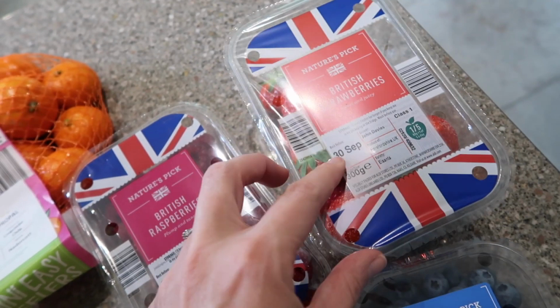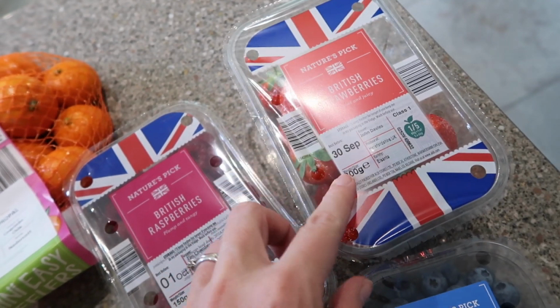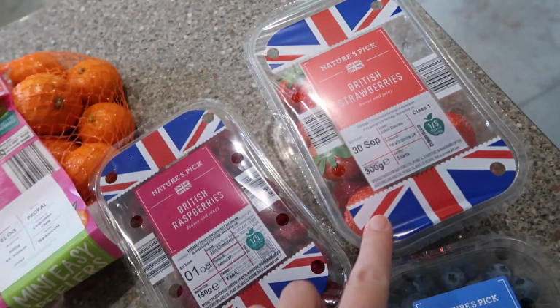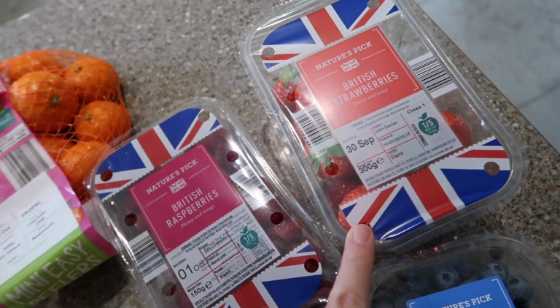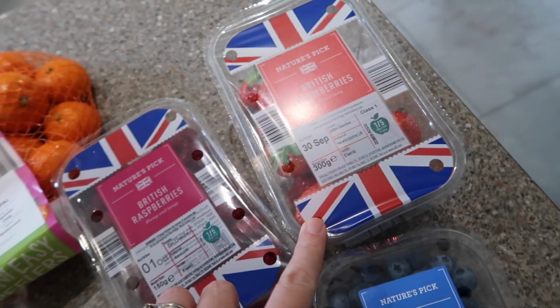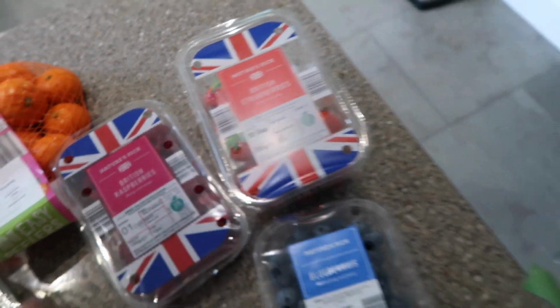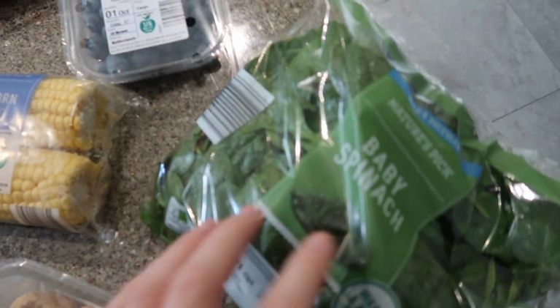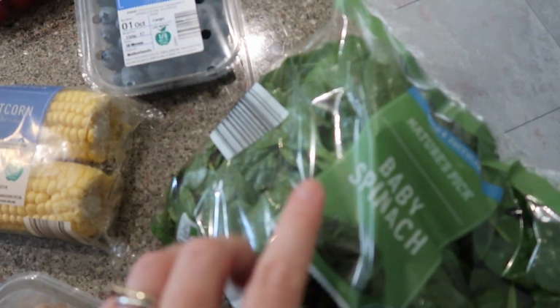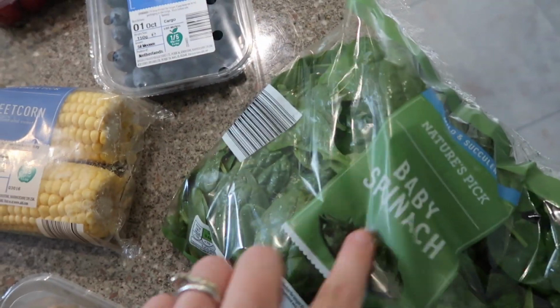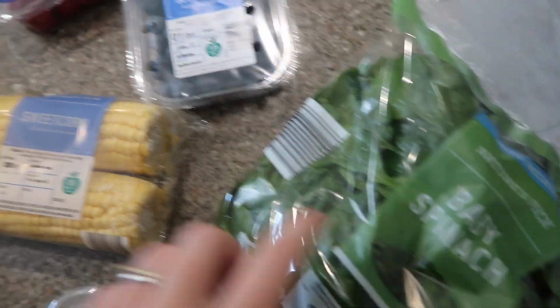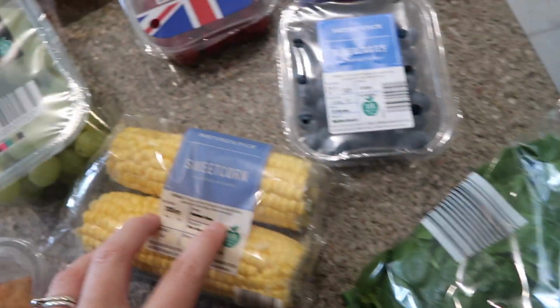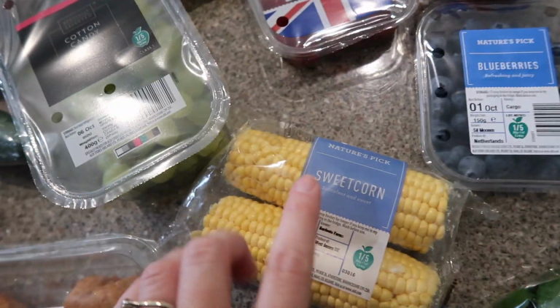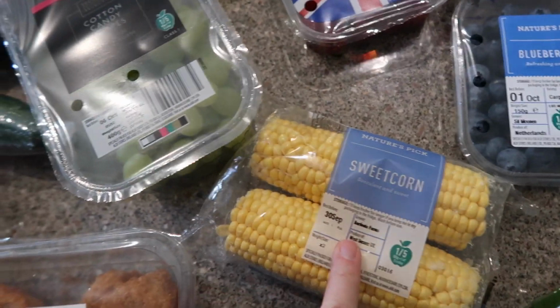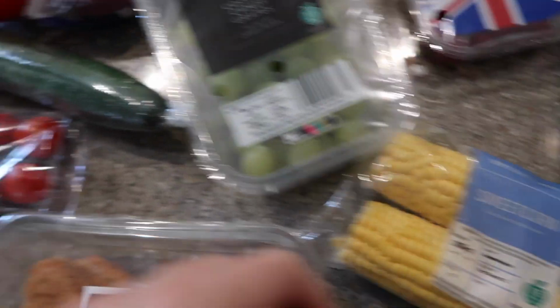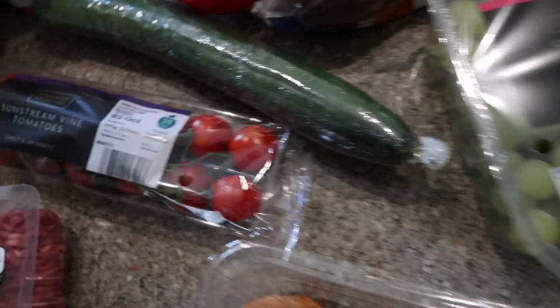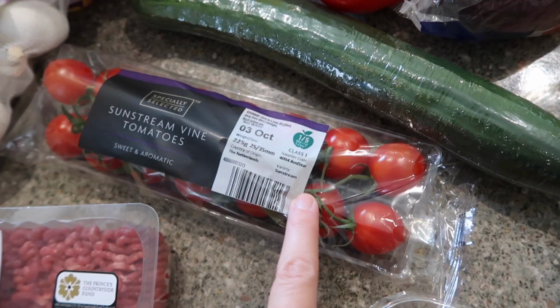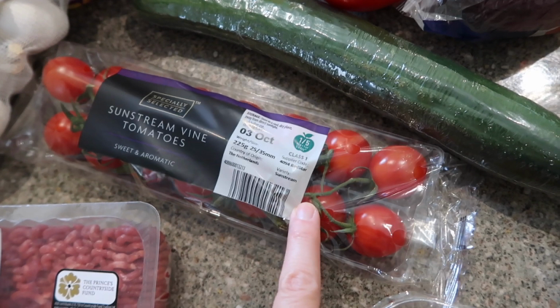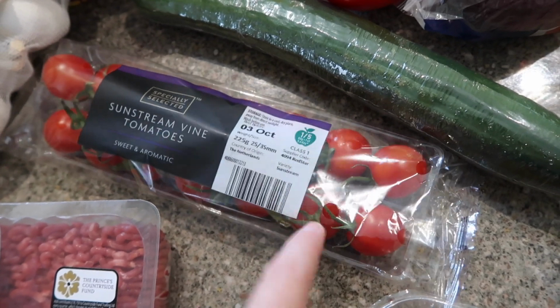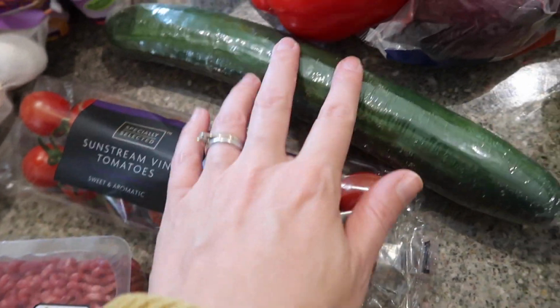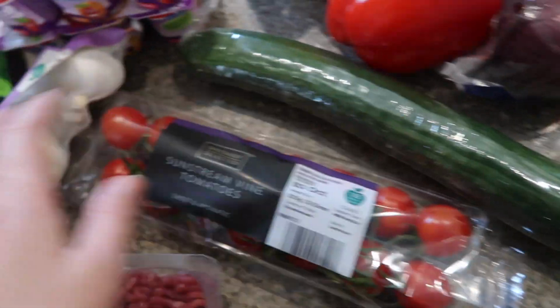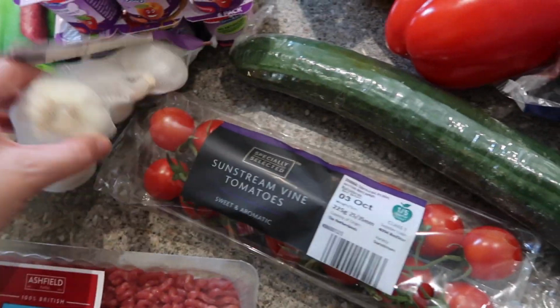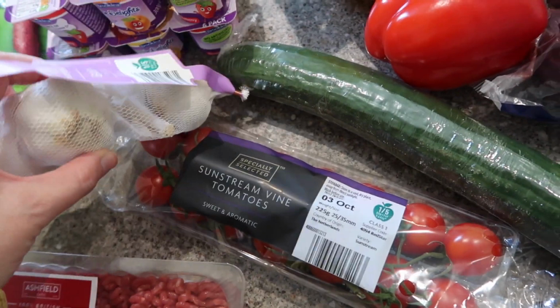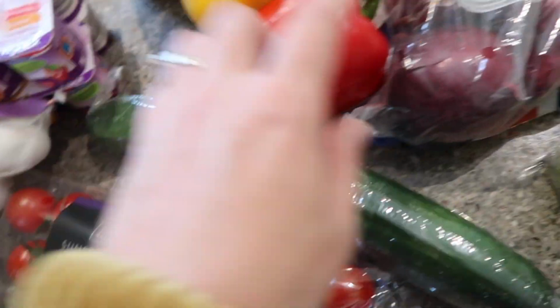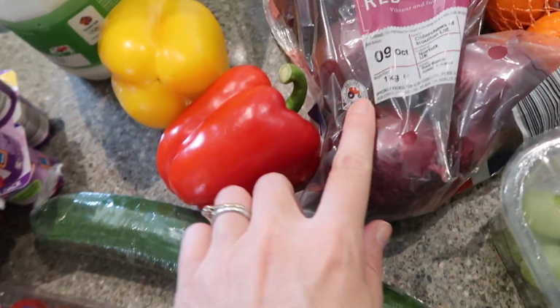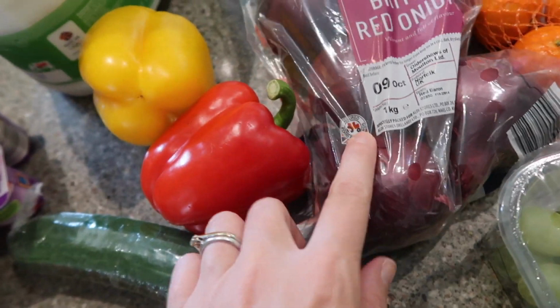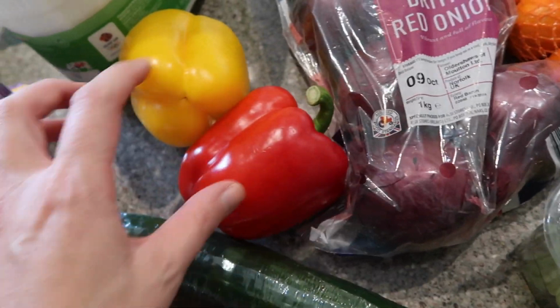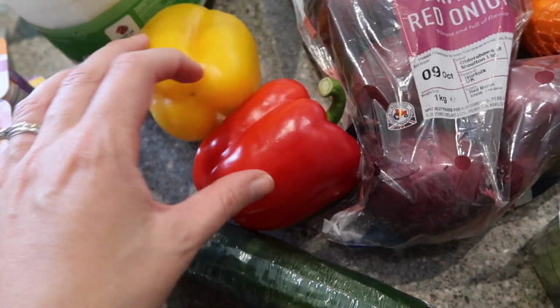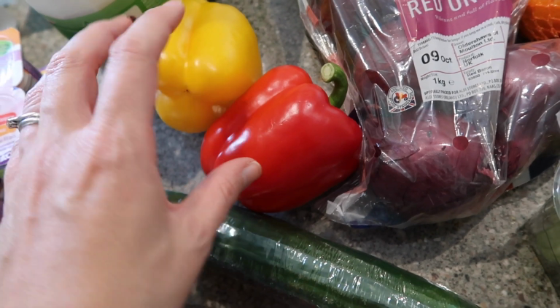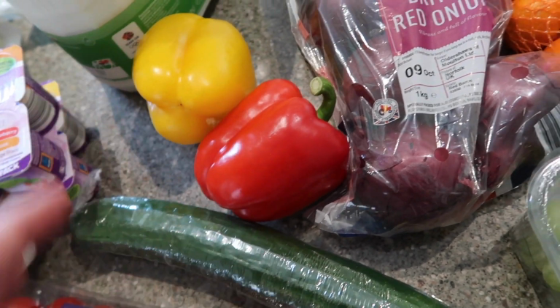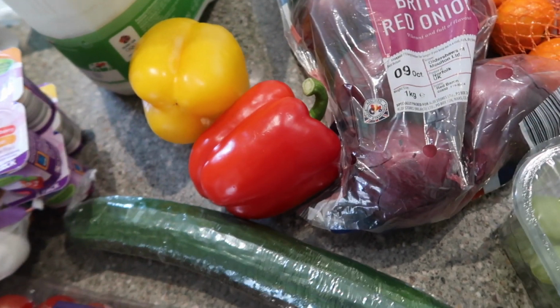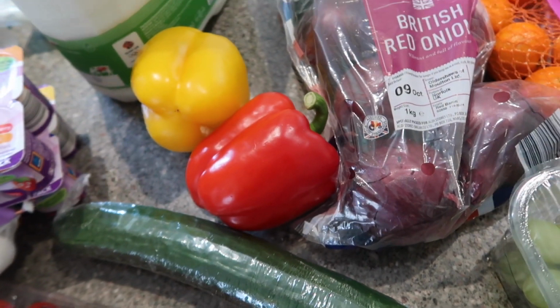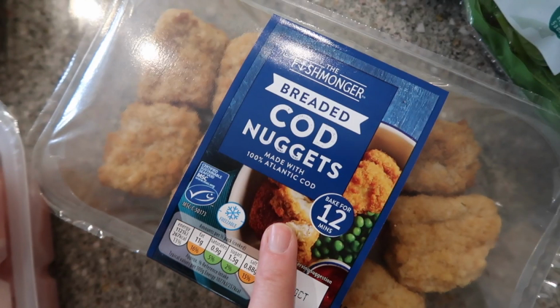I also got some raspberries, strawberries, and blueberries. The strawberries from last week weren't great and they went off really quickly, so I'll see how these are. For veg I picked up some baby spinach, some corn on the cob, some tomatoes on the vine, cucumber, garlic, red onions, and a red and yellow pepper.